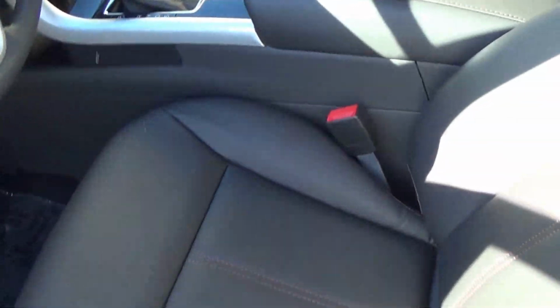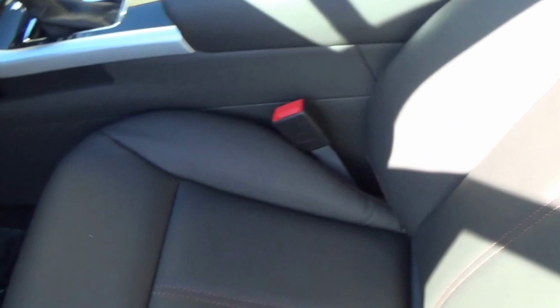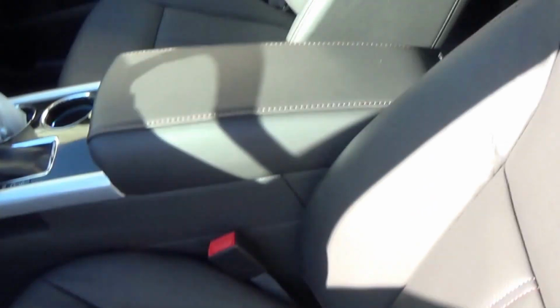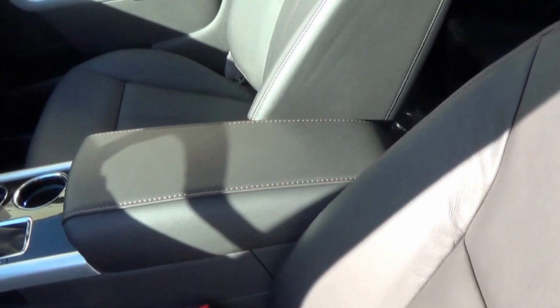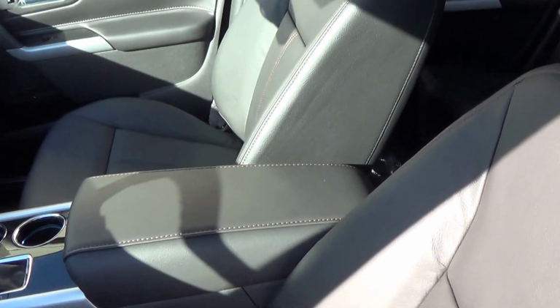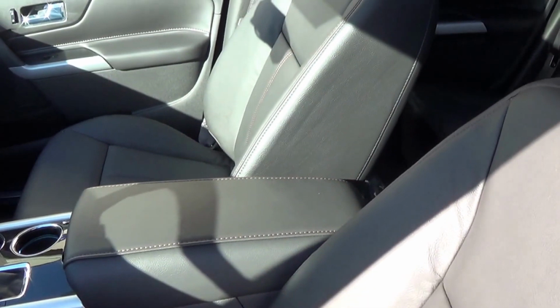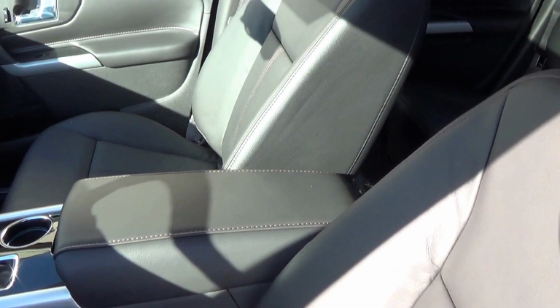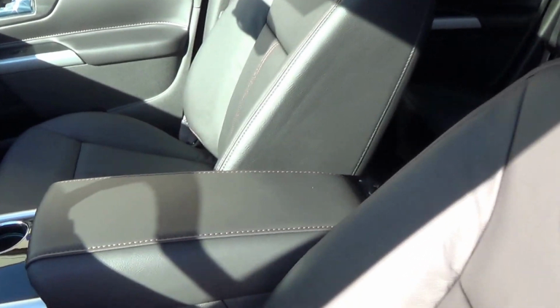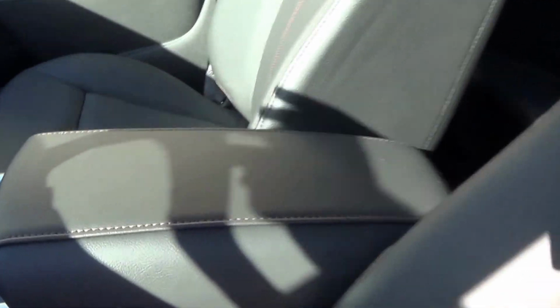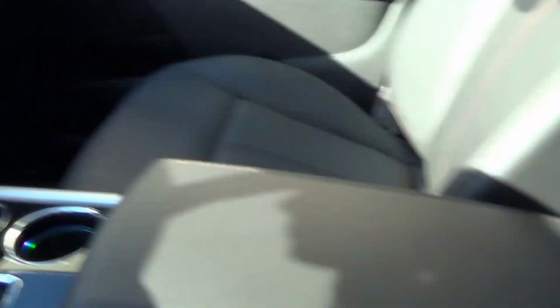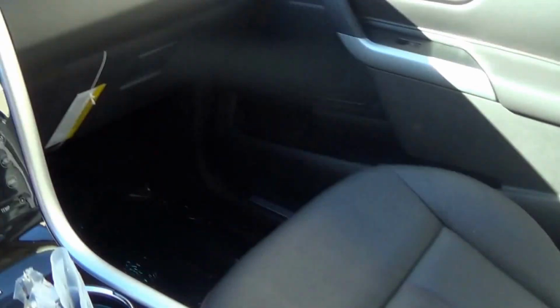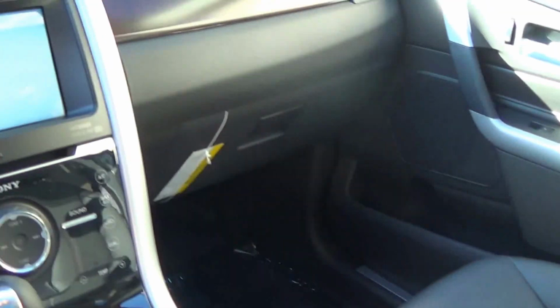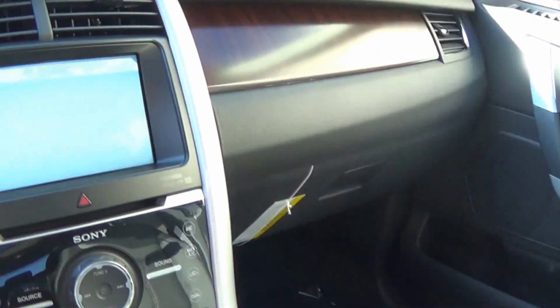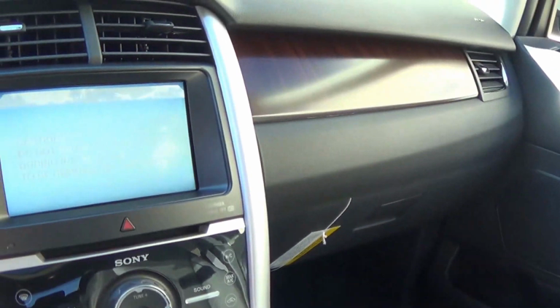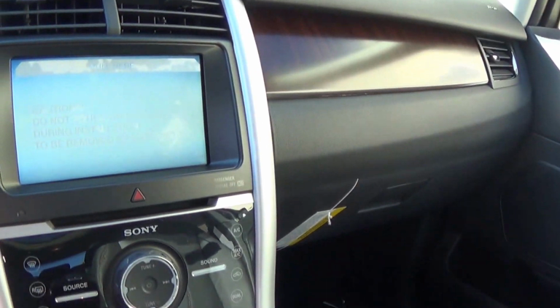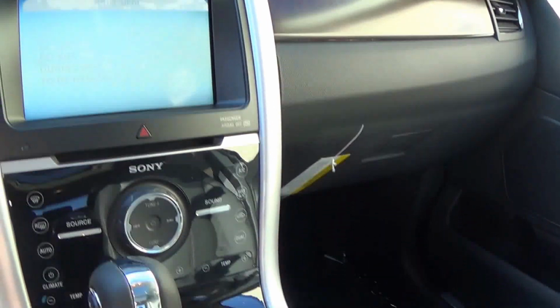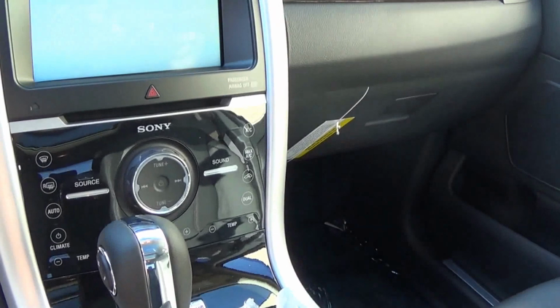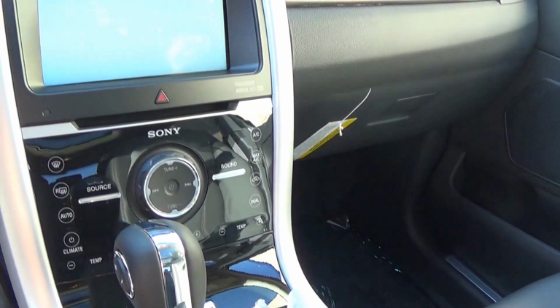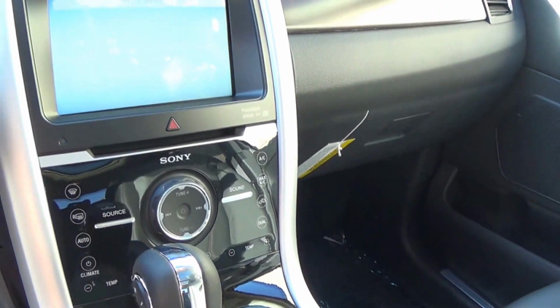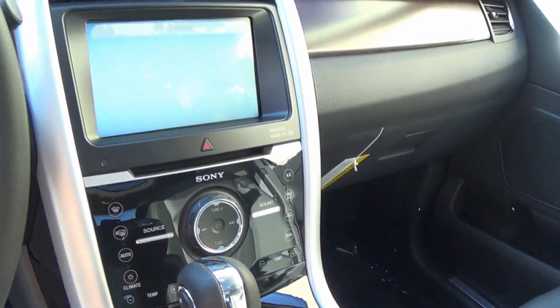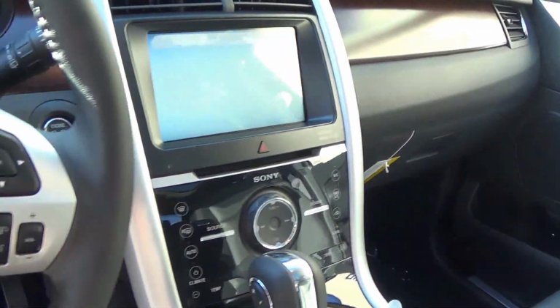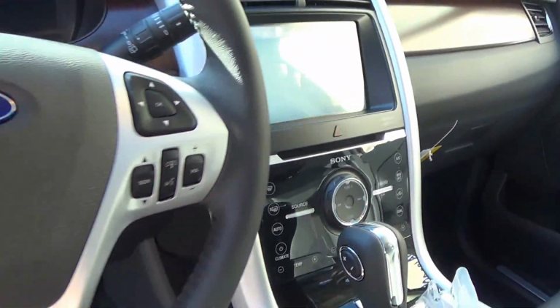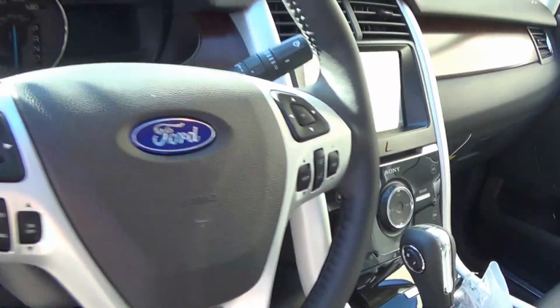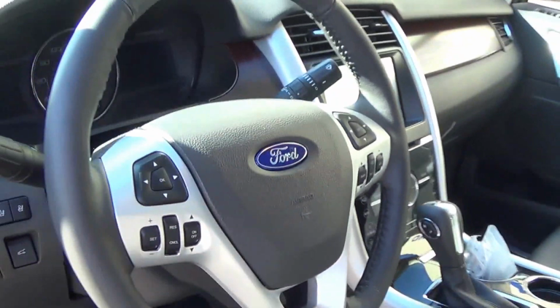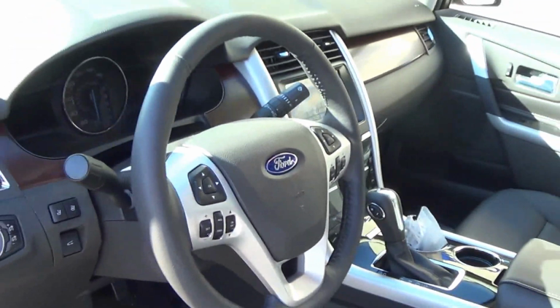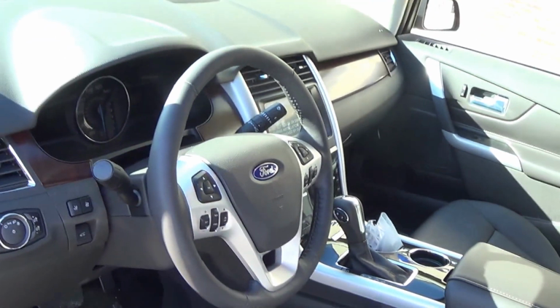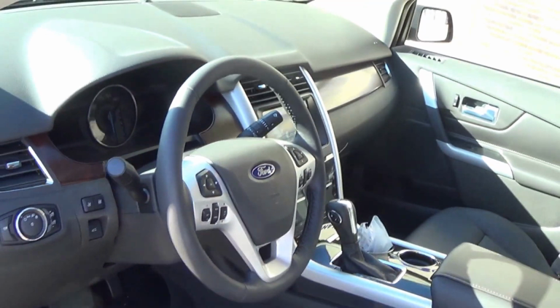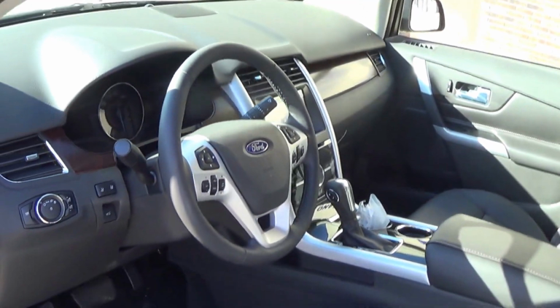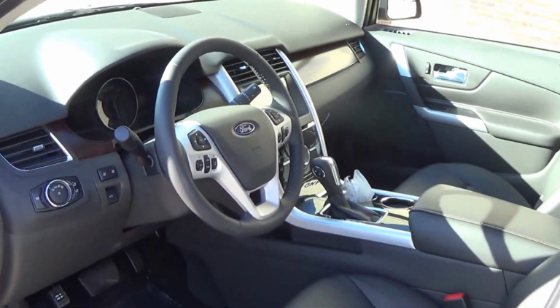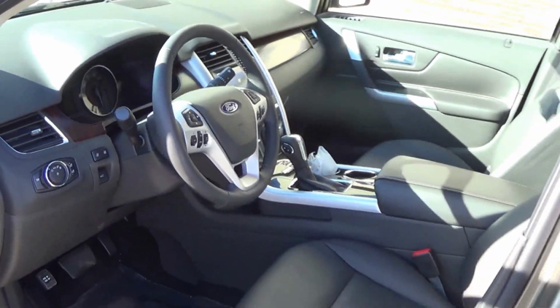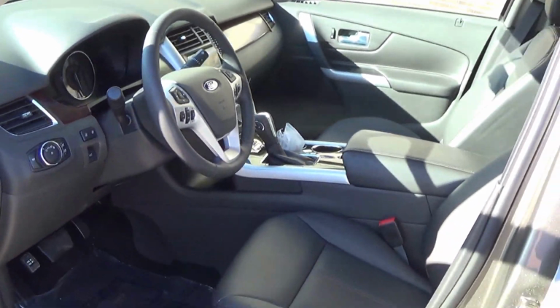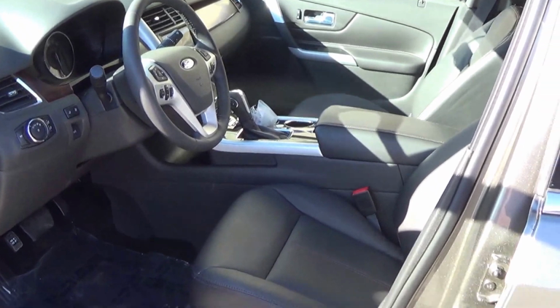It has a black leather interior with keyless start and heated seats, along with the ability to hook up your cell phone to the vehicle via Bluetooth.